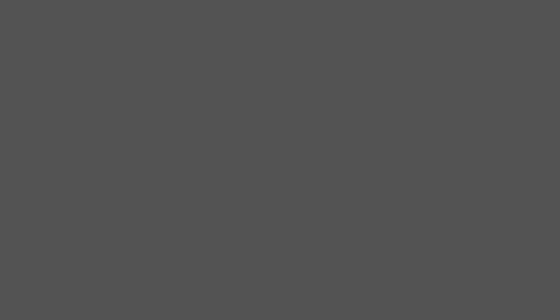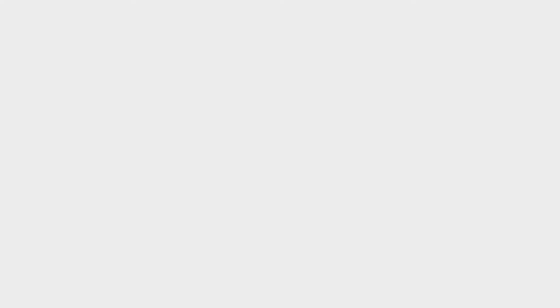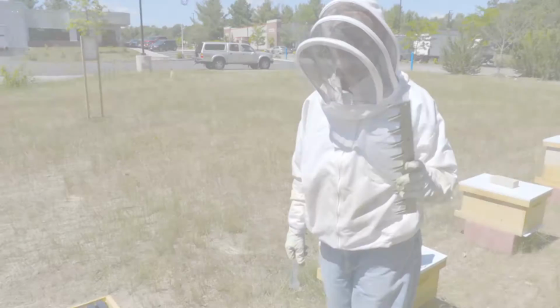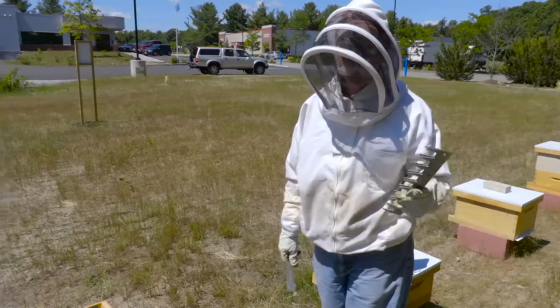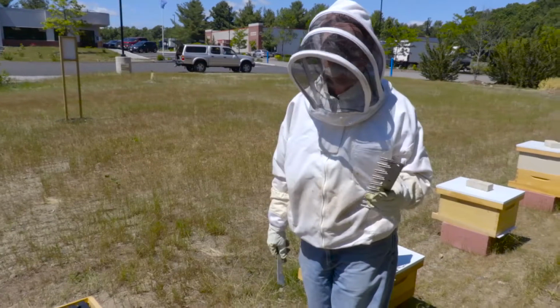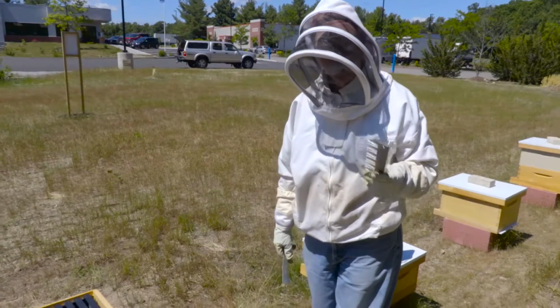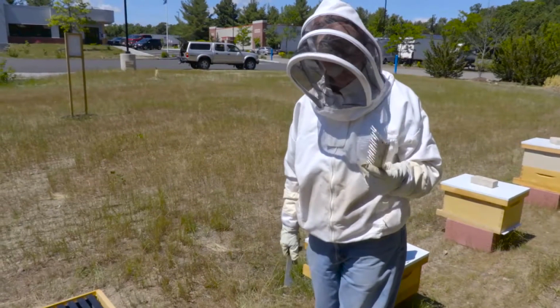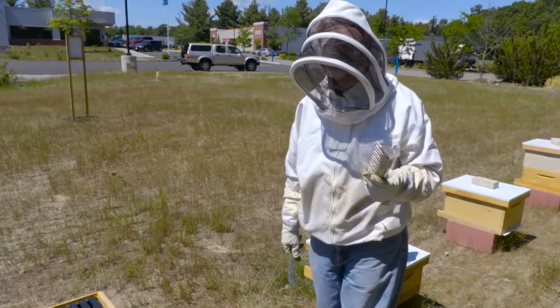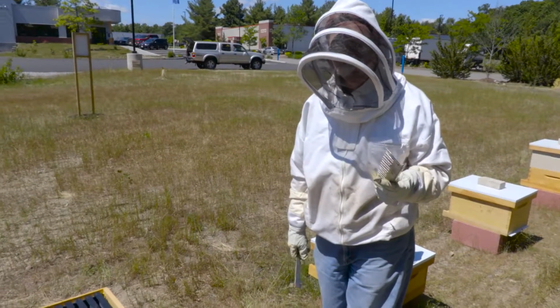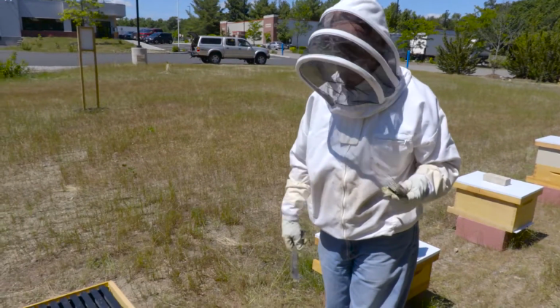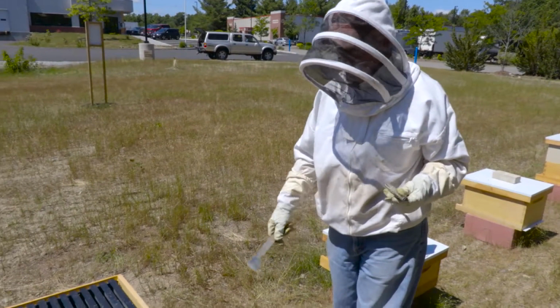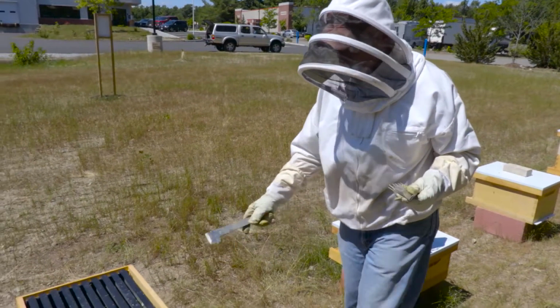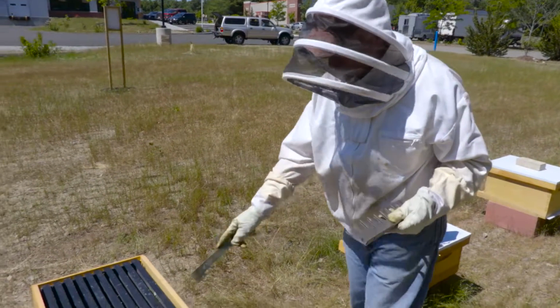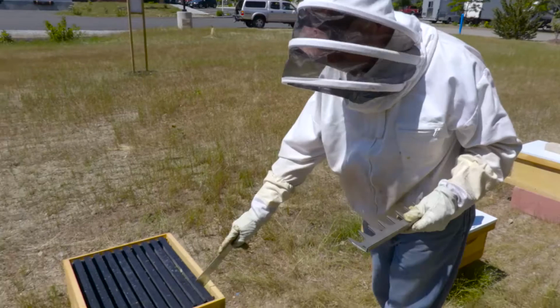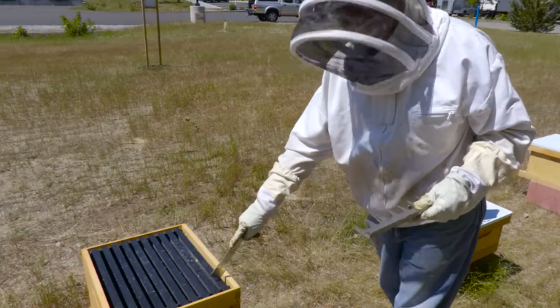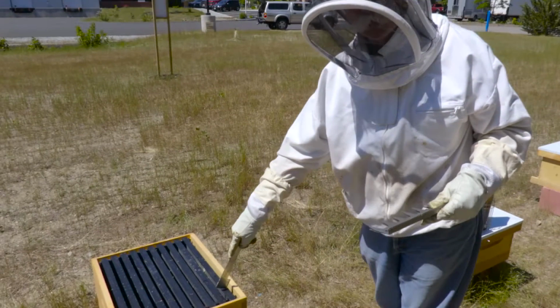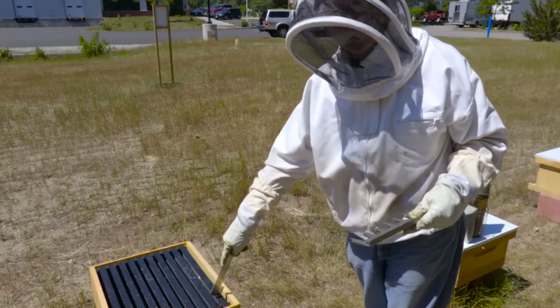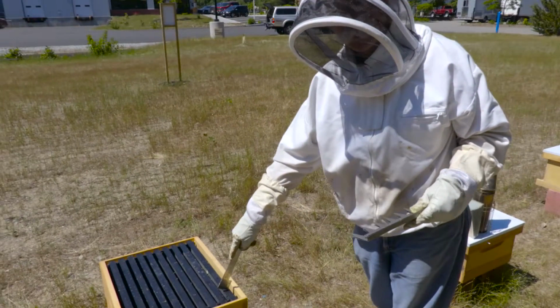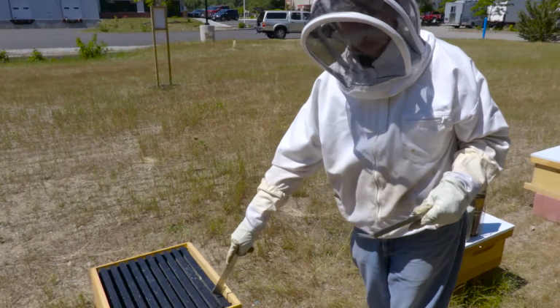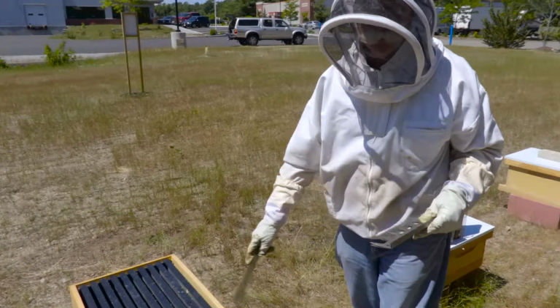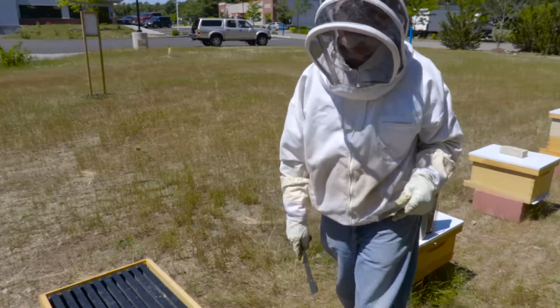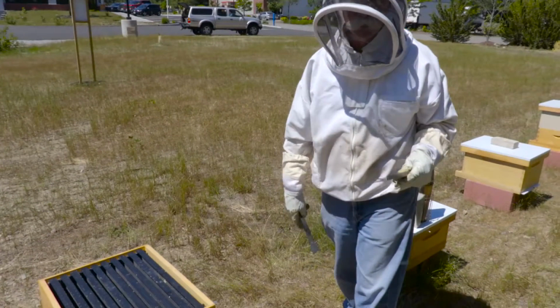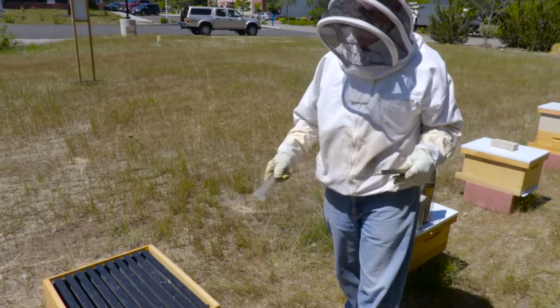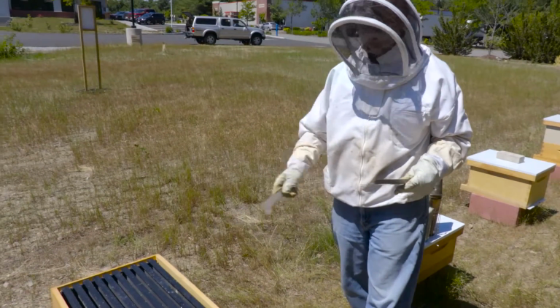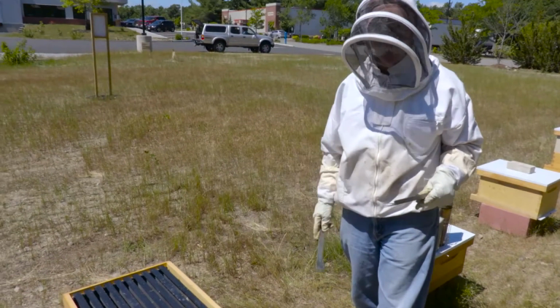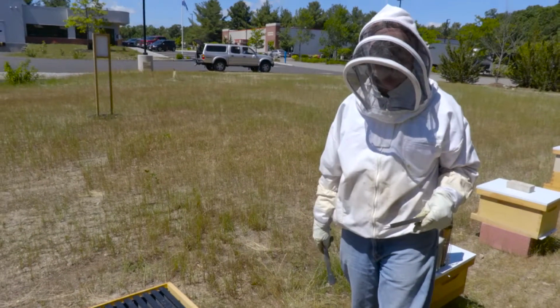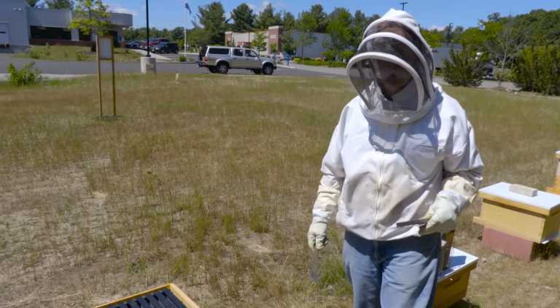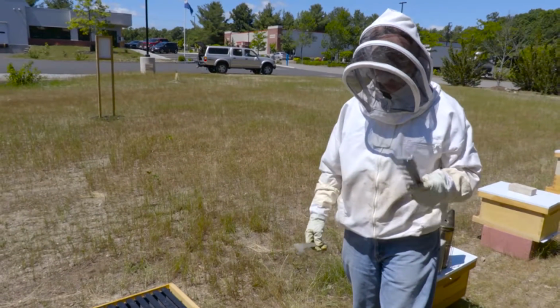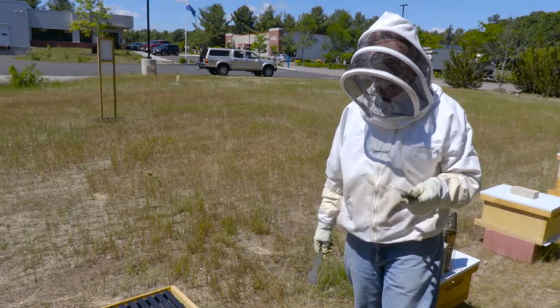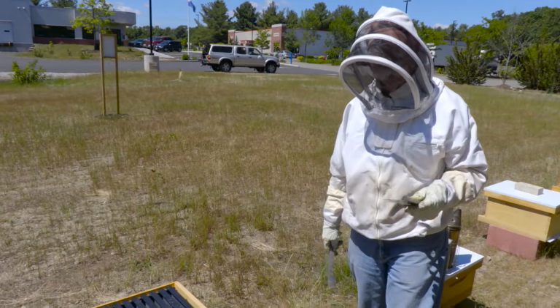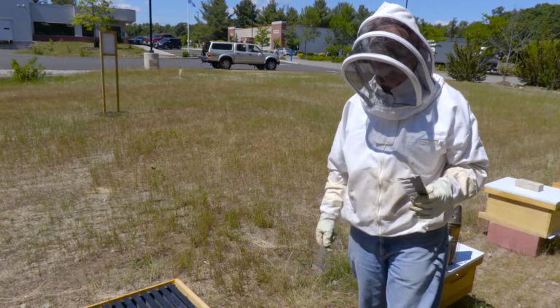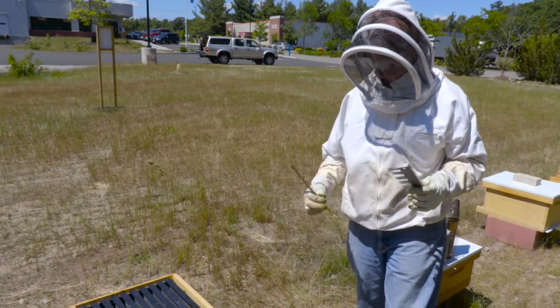What we have here is a 9-frame spacer that we're going to demonstrate. Traditionally, if you look at a box, there's 10 frames in it. But if I'm going to use this as a honey super, I like to run 9 frames.